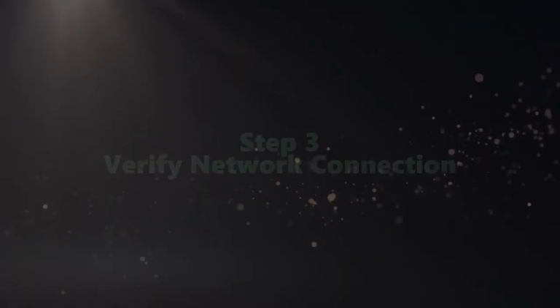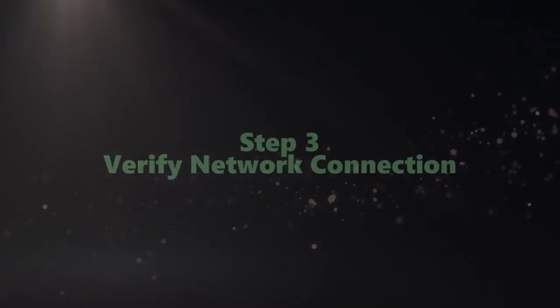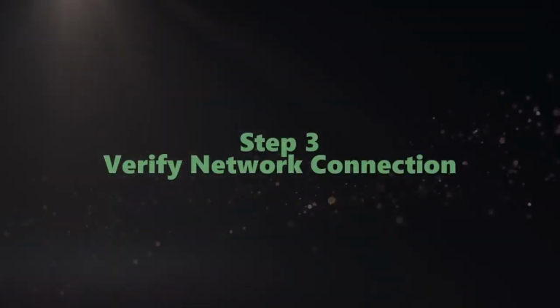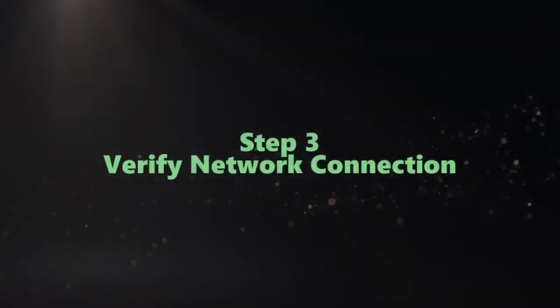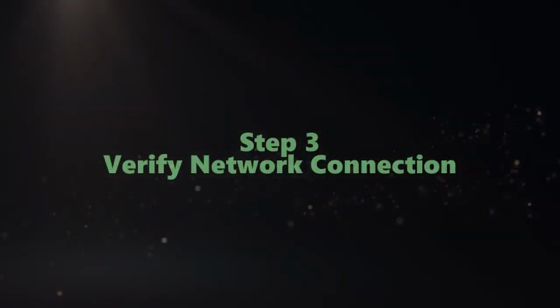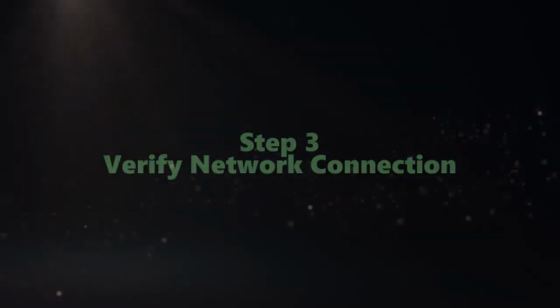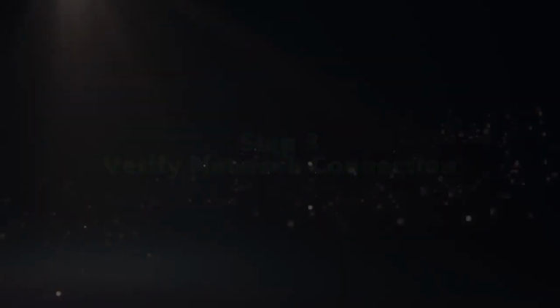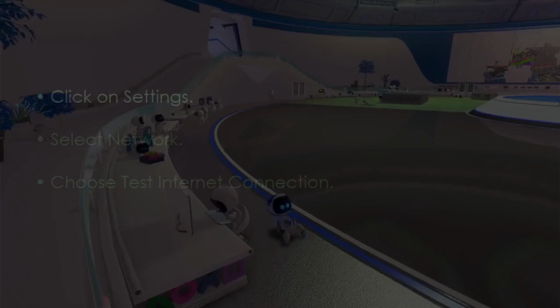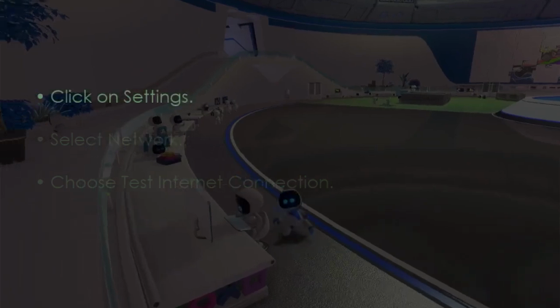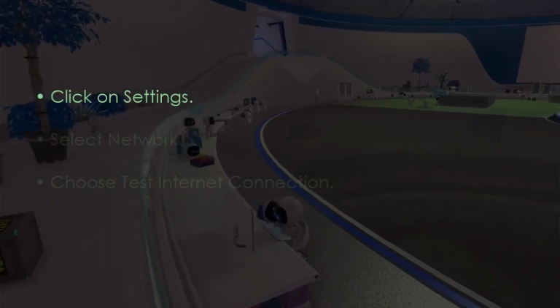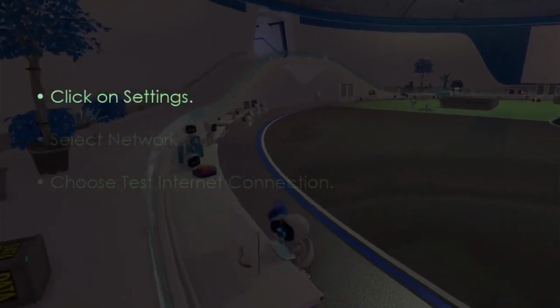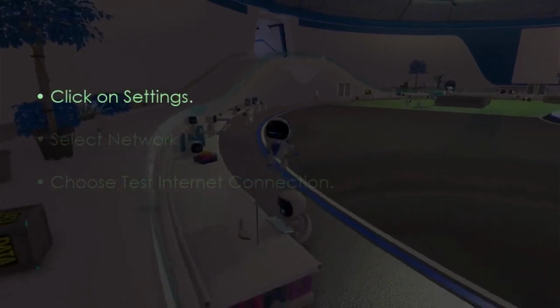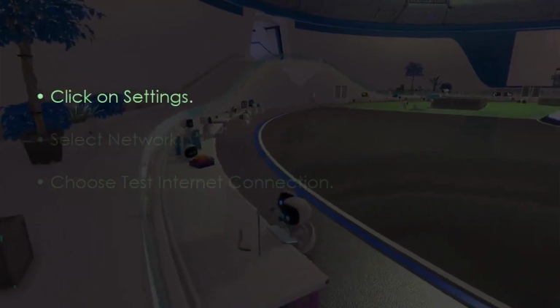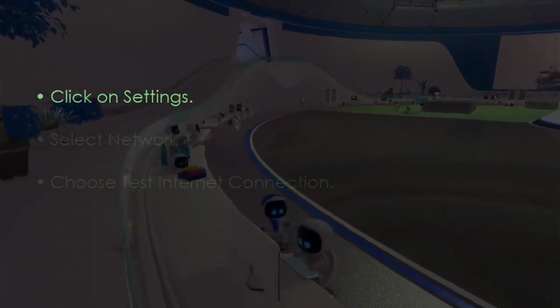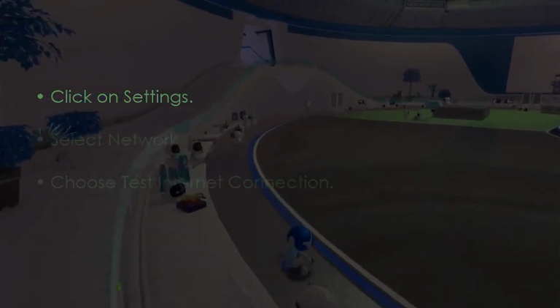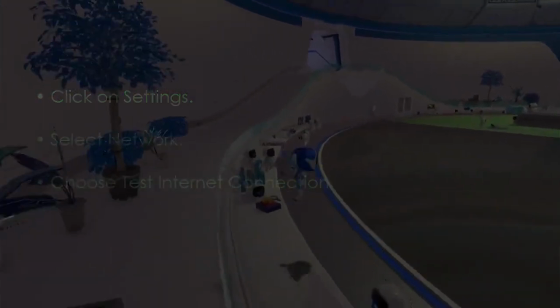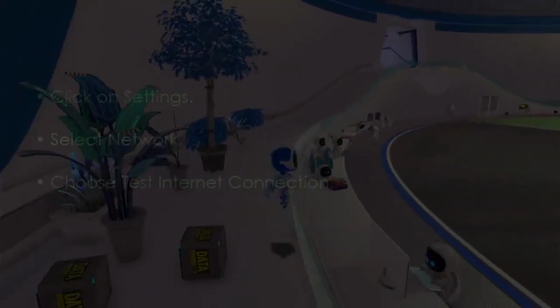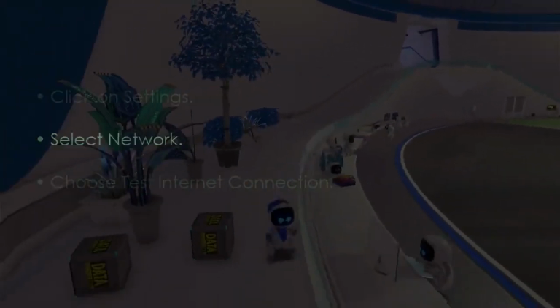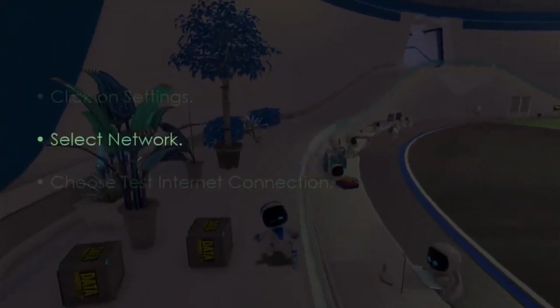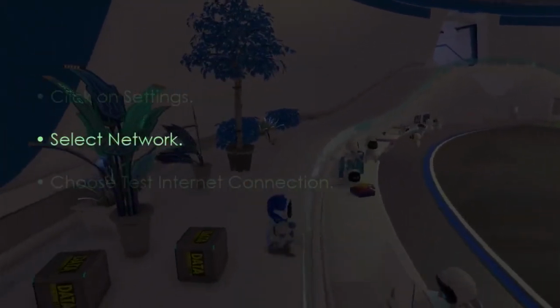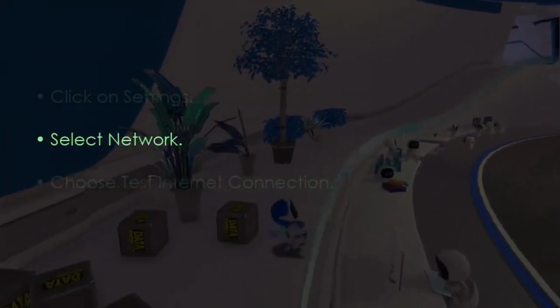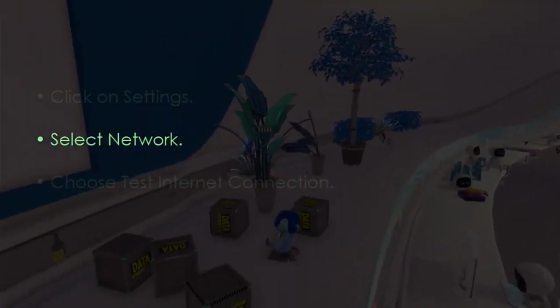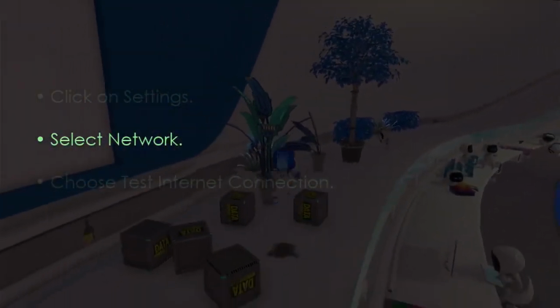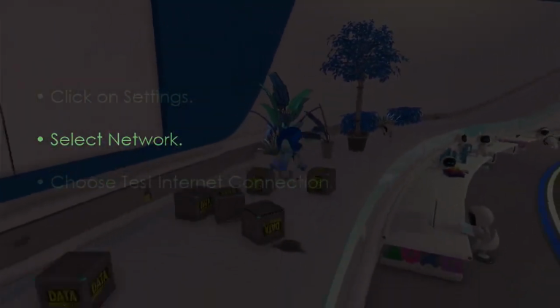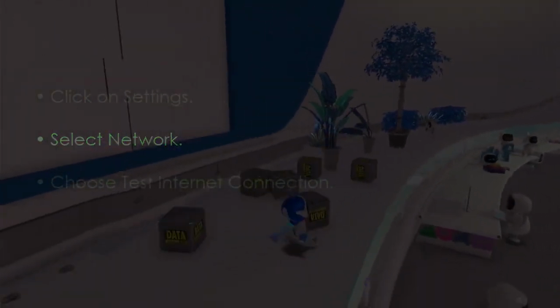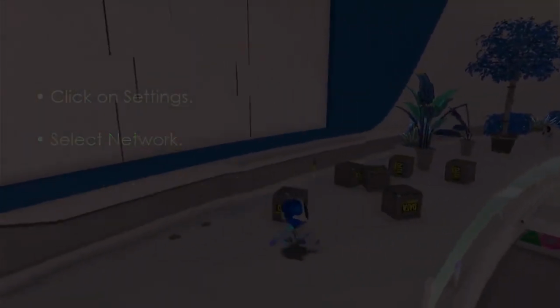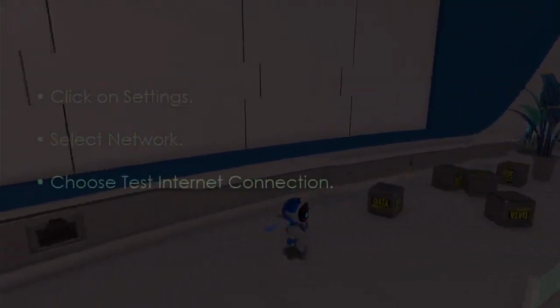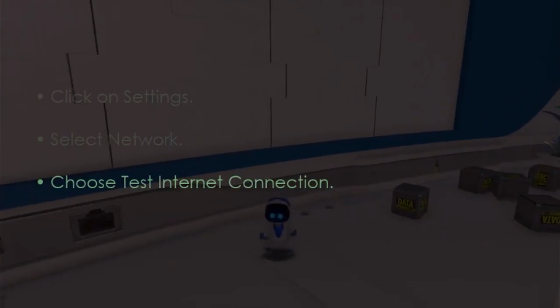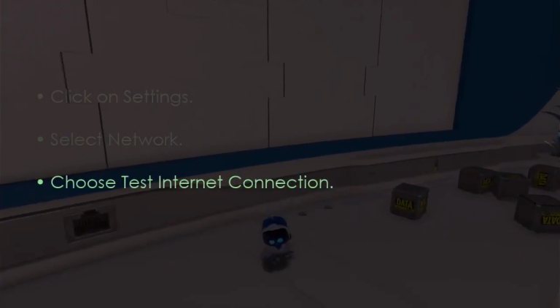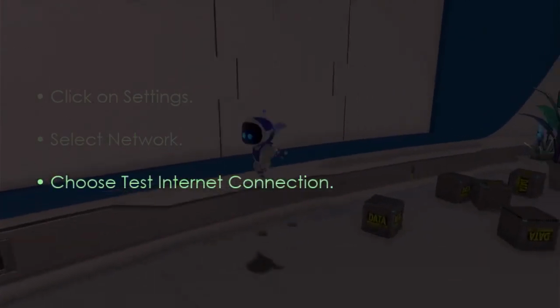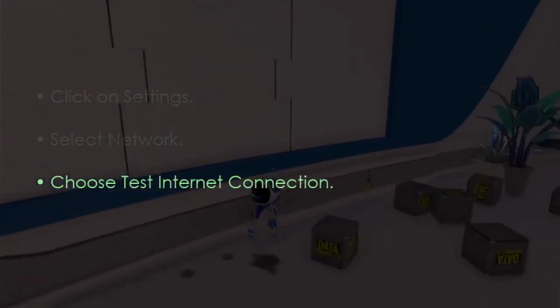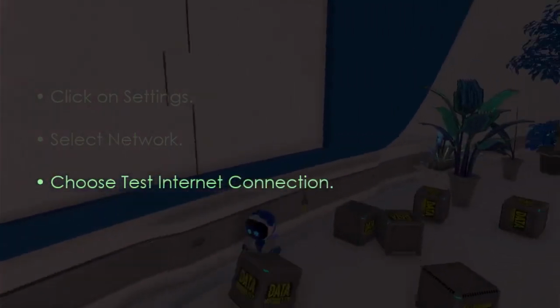Next, verify your network connection. Go to Settings, then select Network, and choose Test Internet Connection.